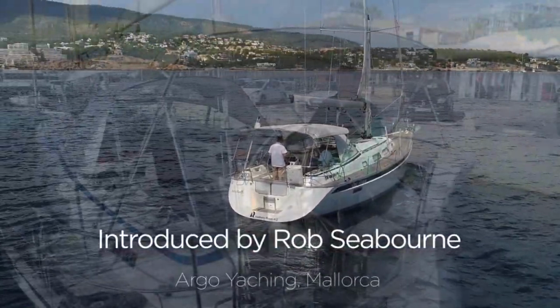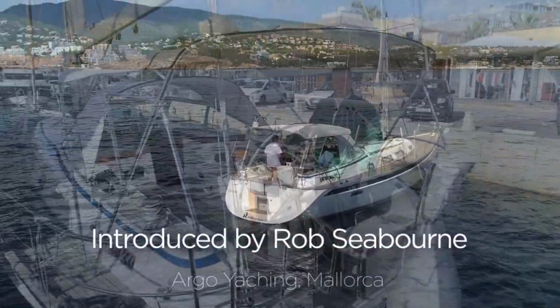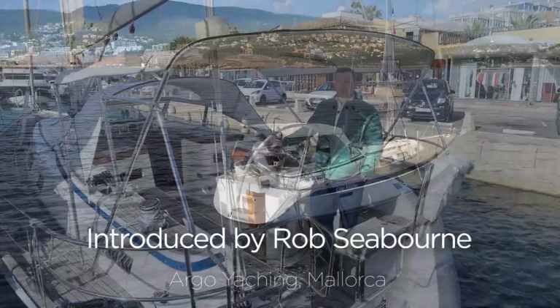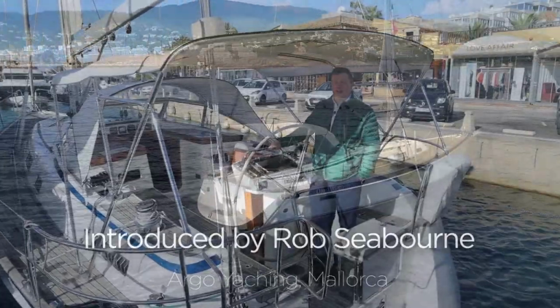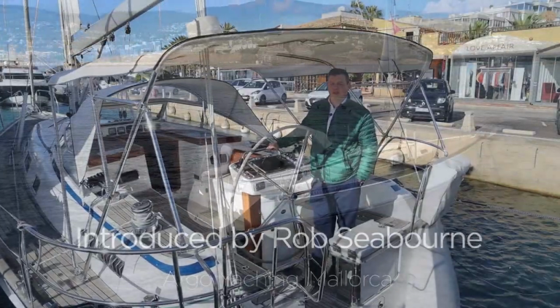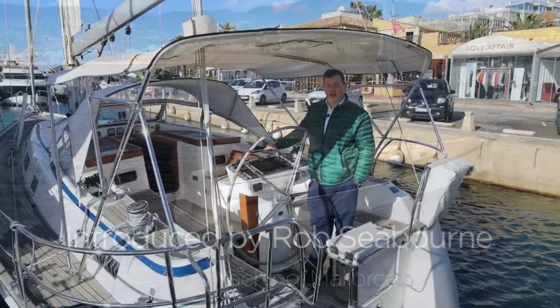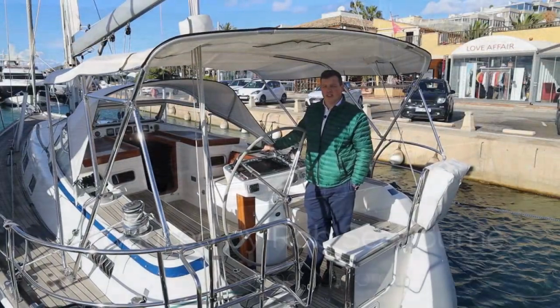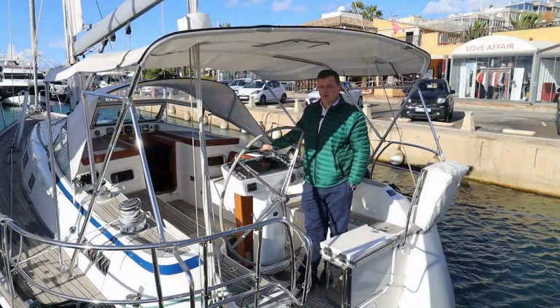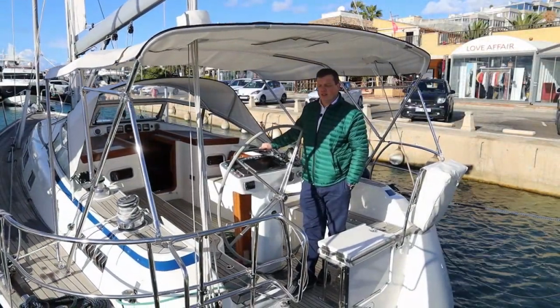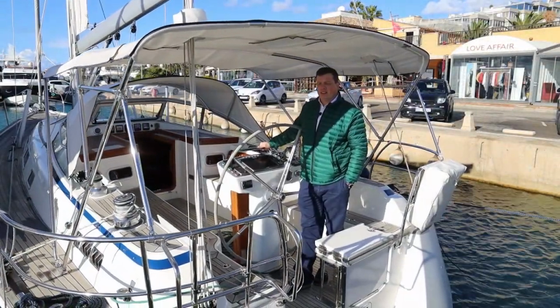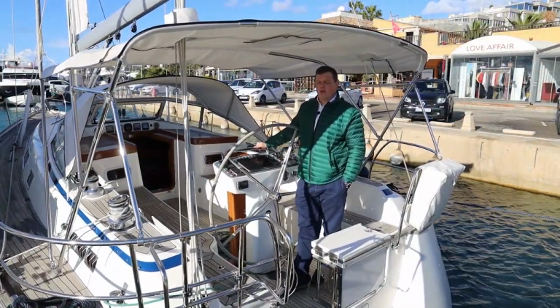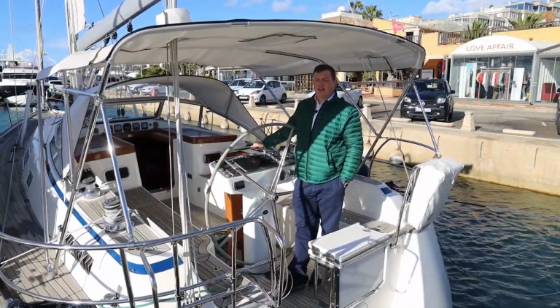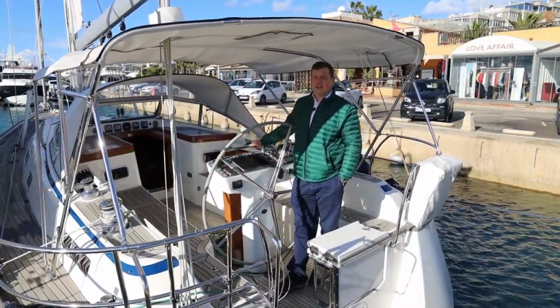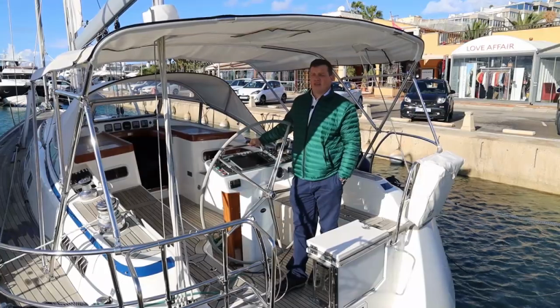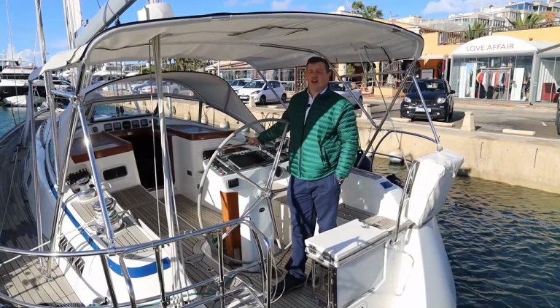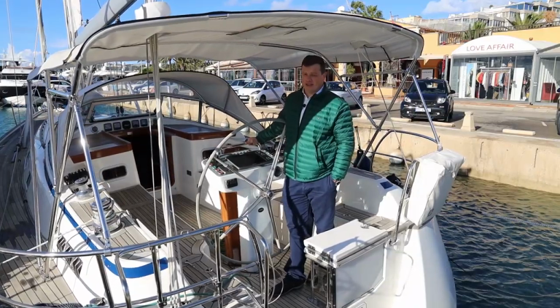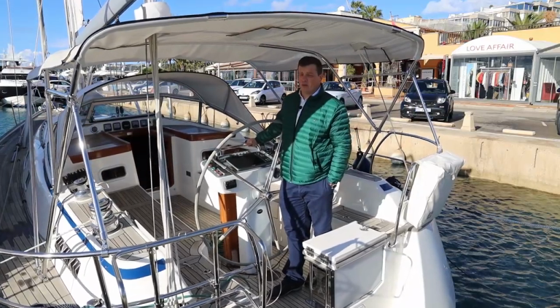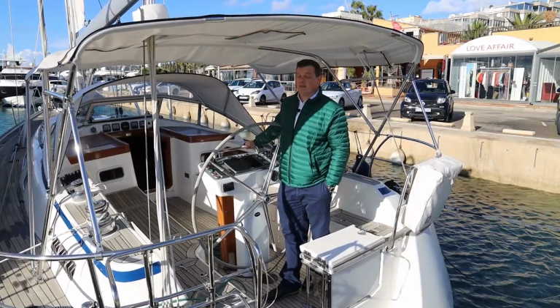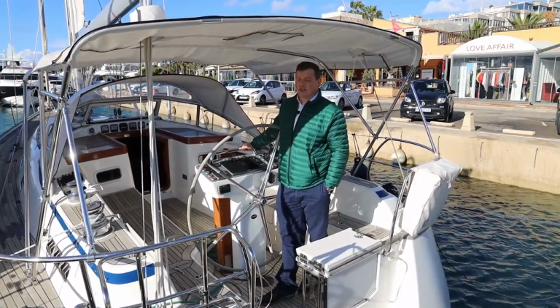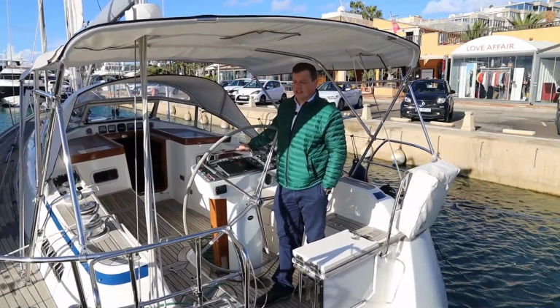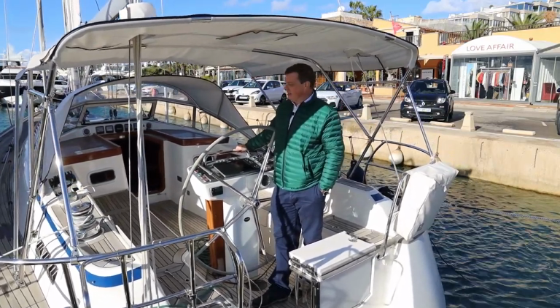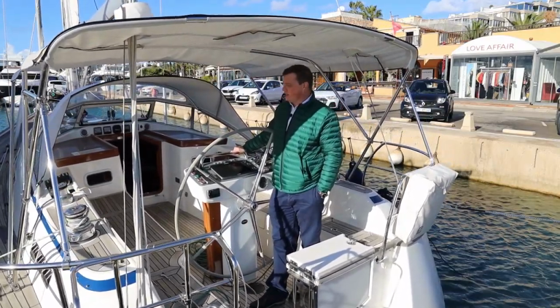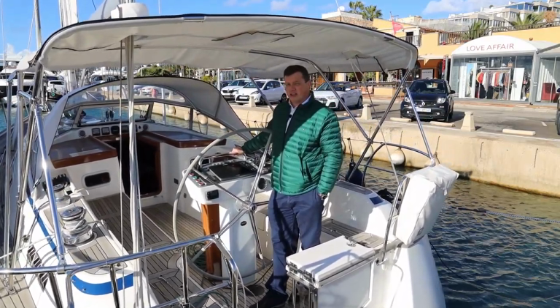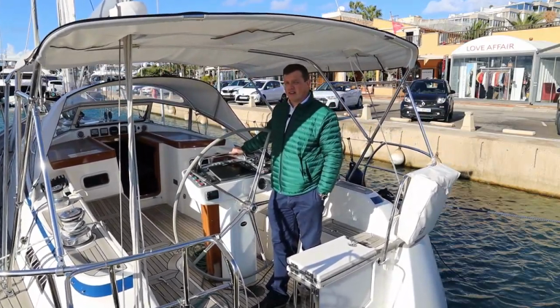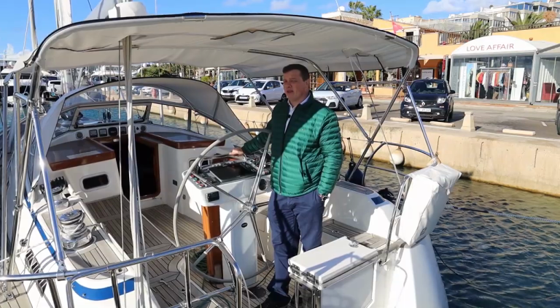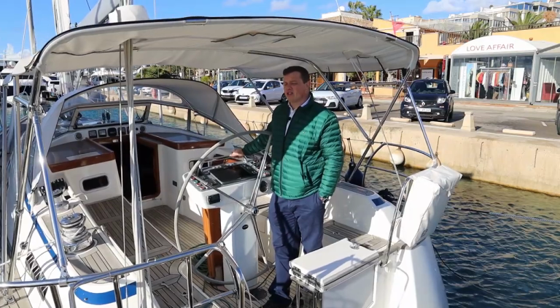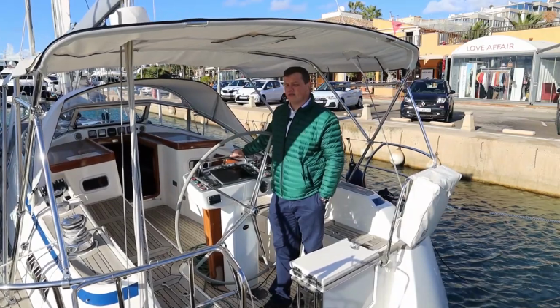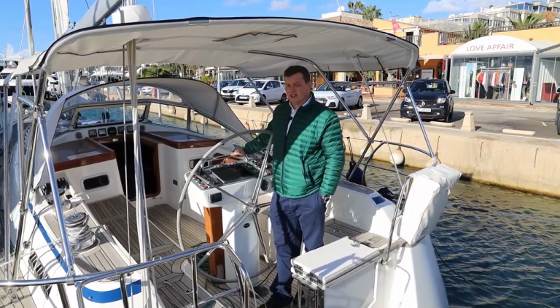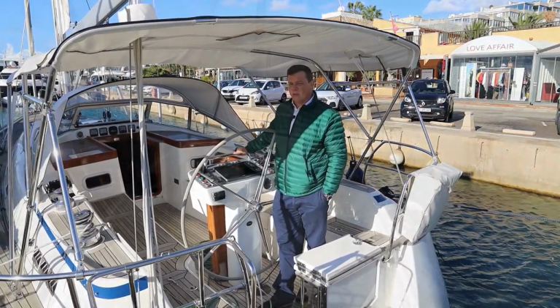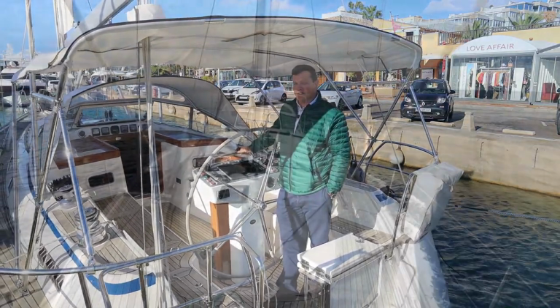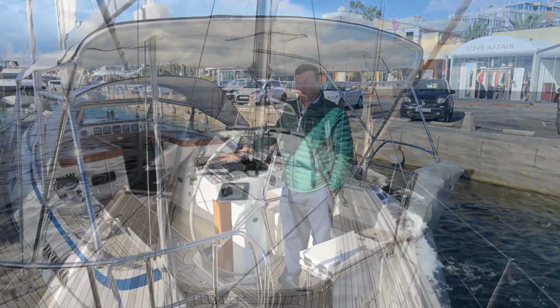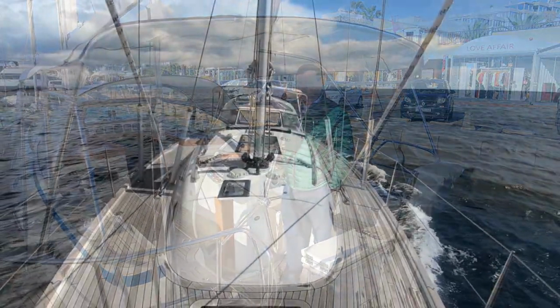Hi, Rob Seewon here from Argo Yachting in Majorca. Today we're in a rather uncharacteristically windy Port de Portals here to show you this really fabulous 2014 Harbour Crassi 412 yacht.